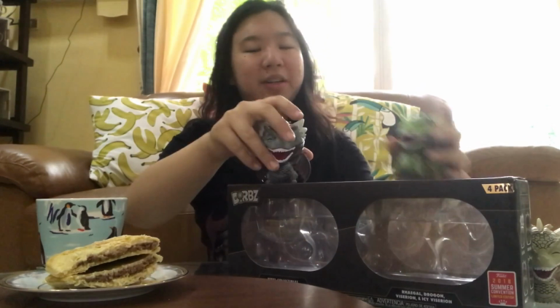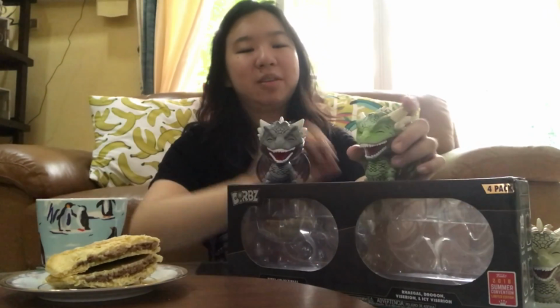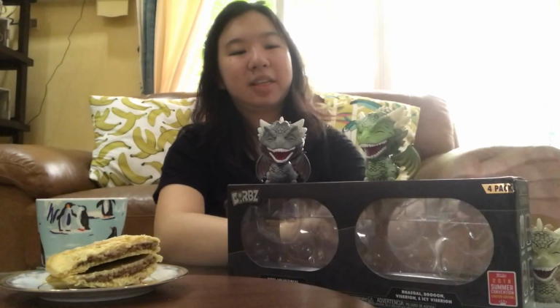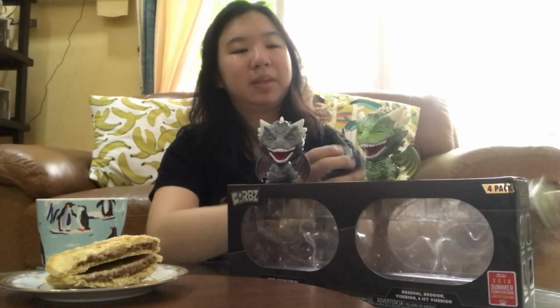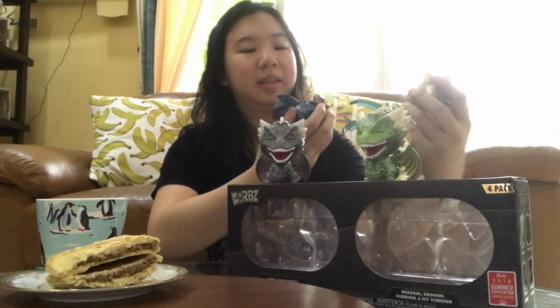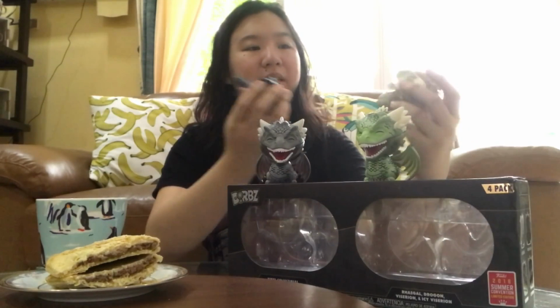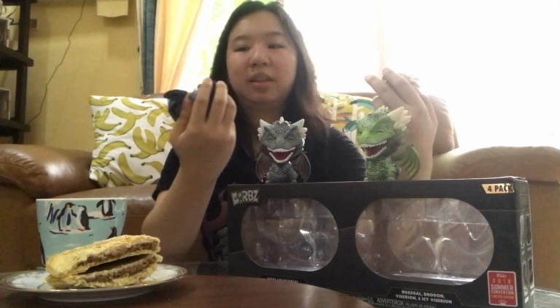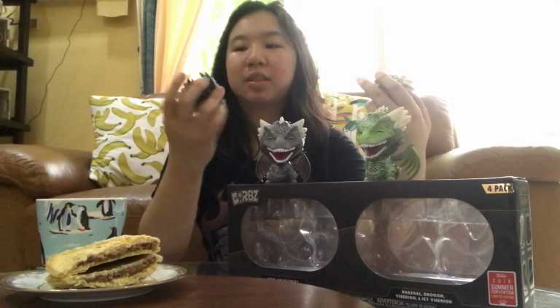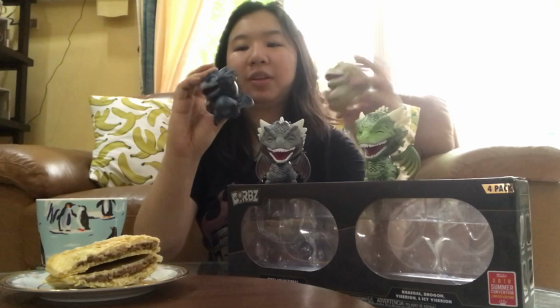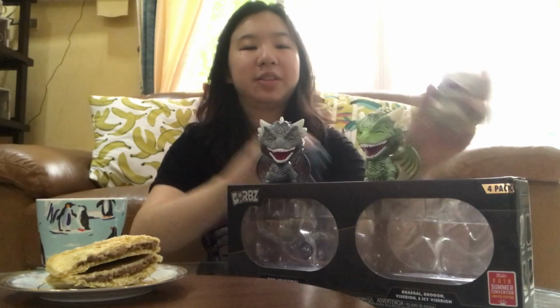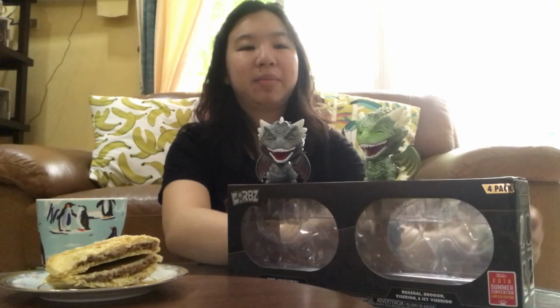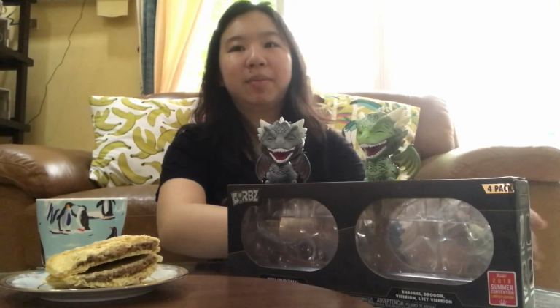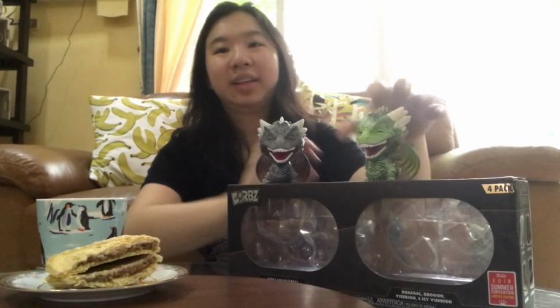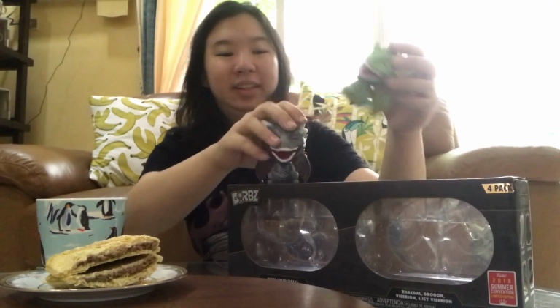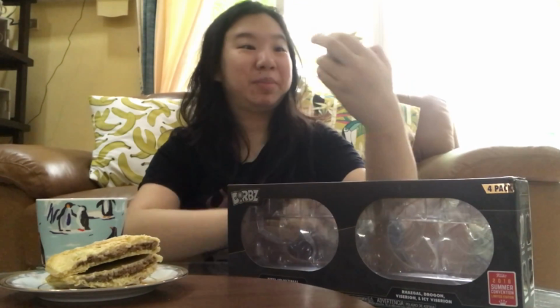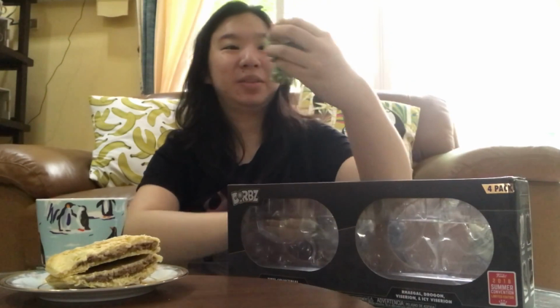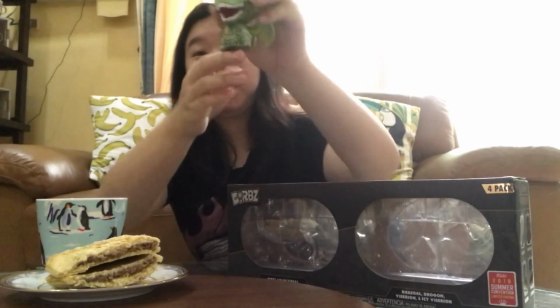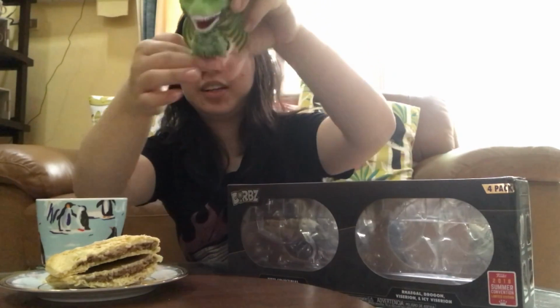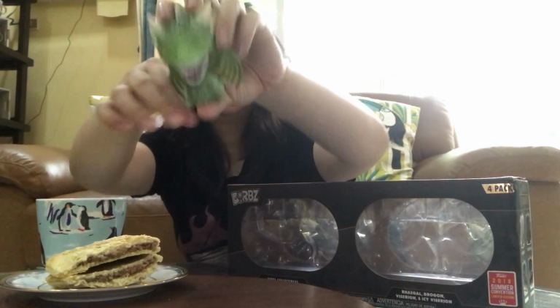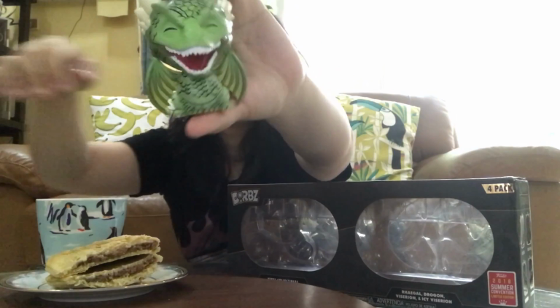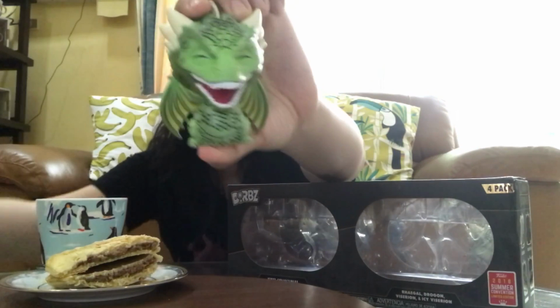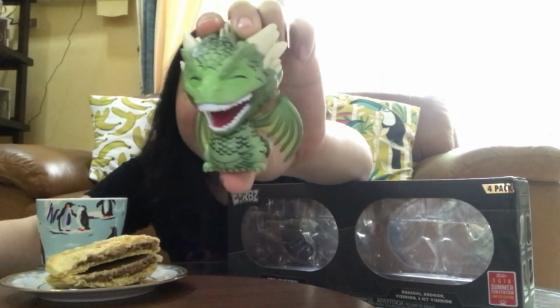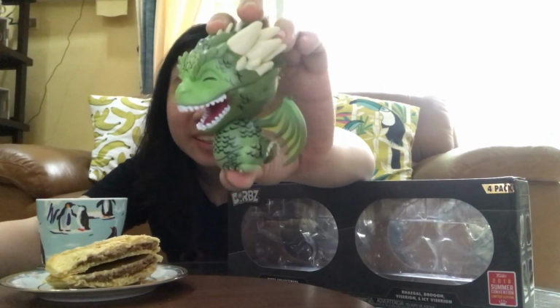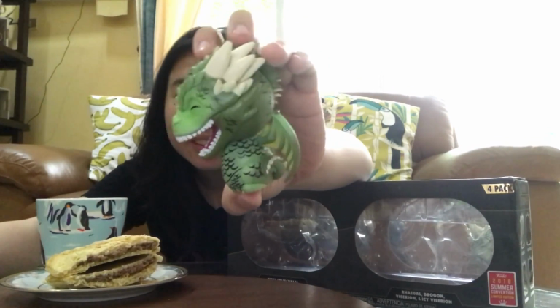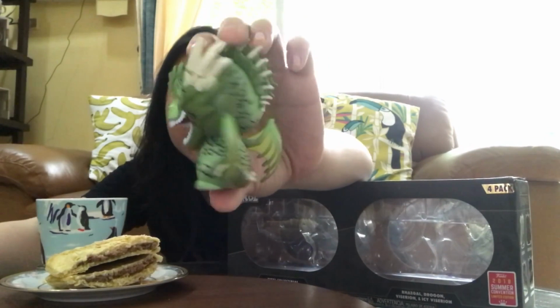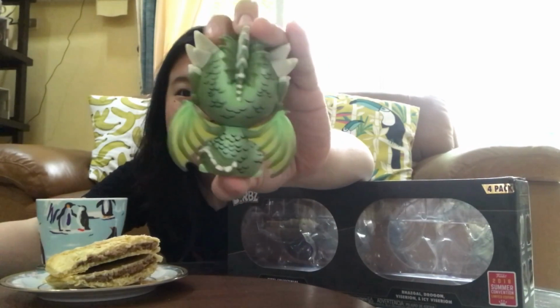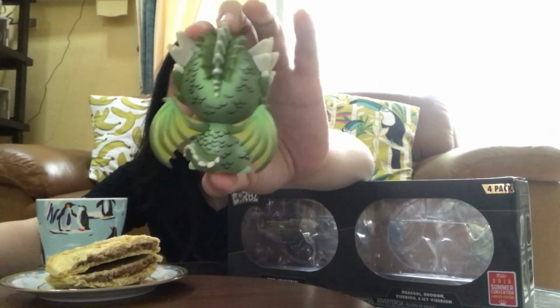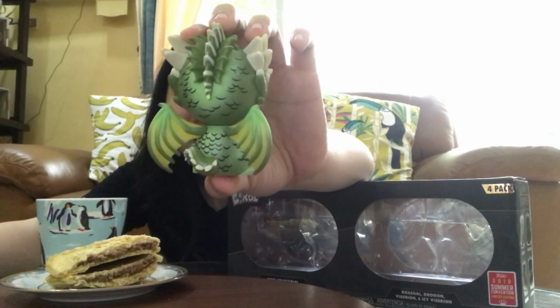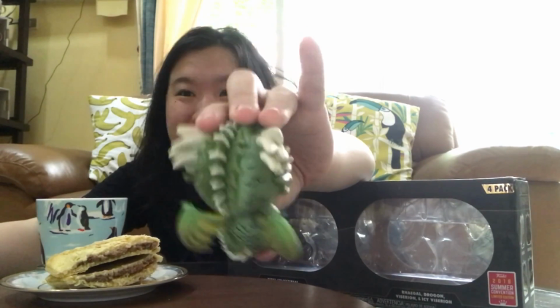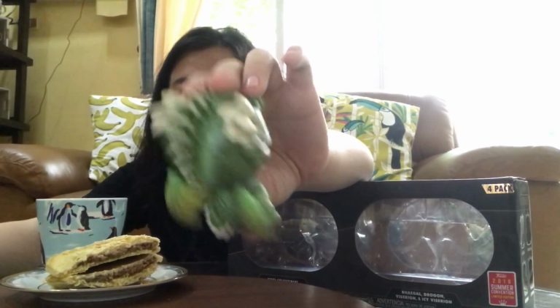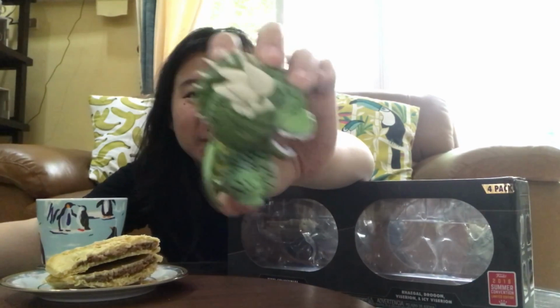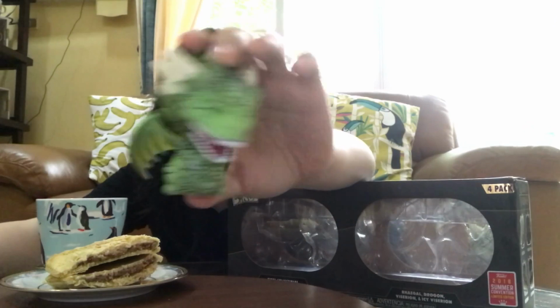All the dragons look the same except for the colors, which are not bad. But I'm just gonna use my favorite dragon to show you the close-up. I love the sculpt, I love the details.